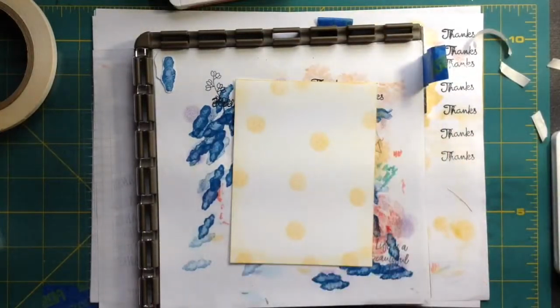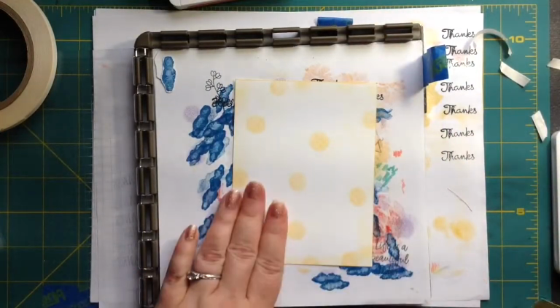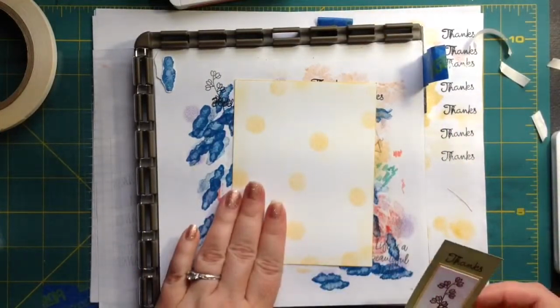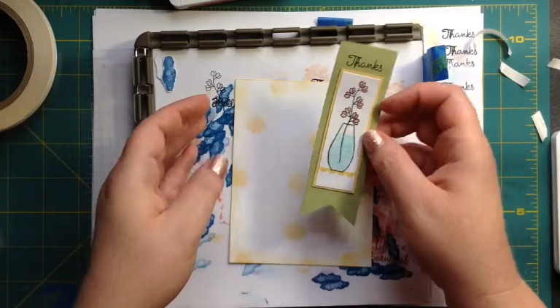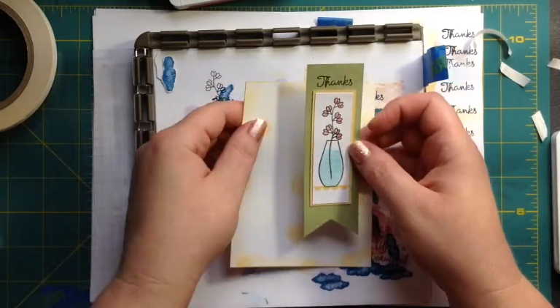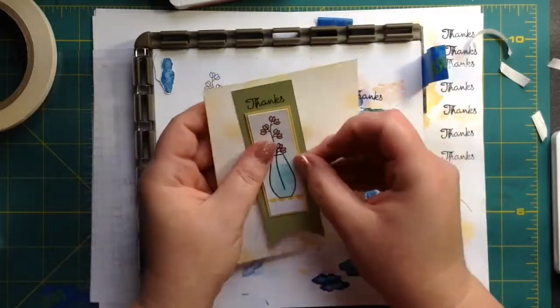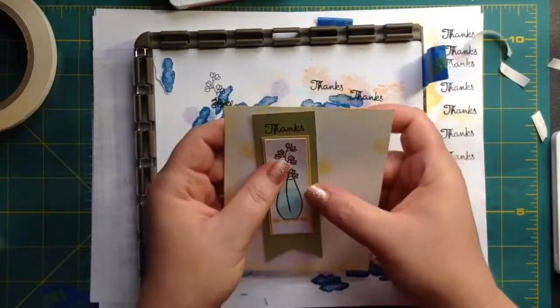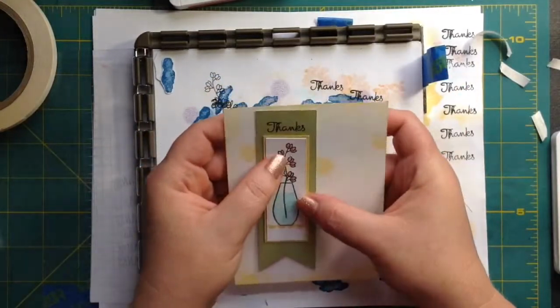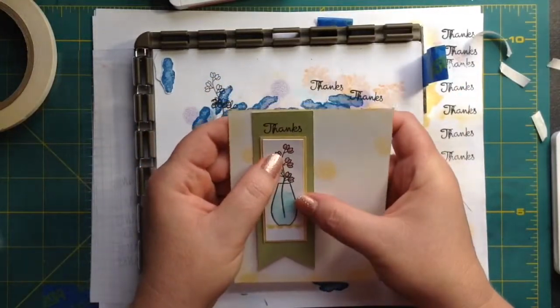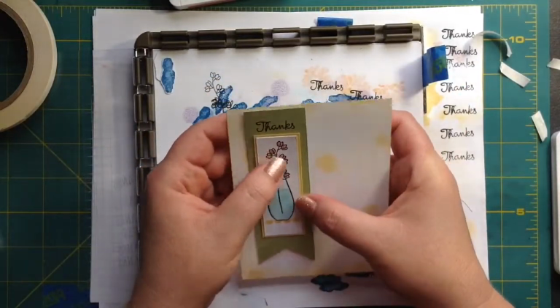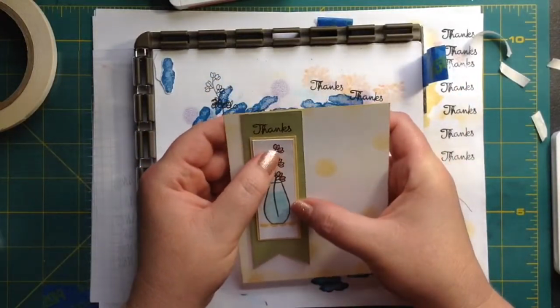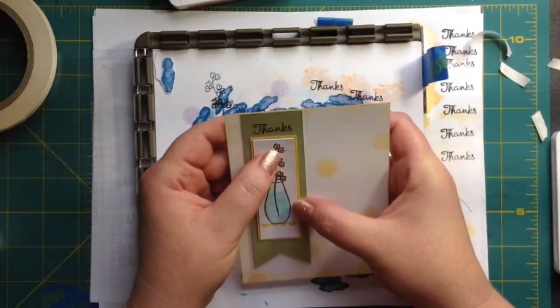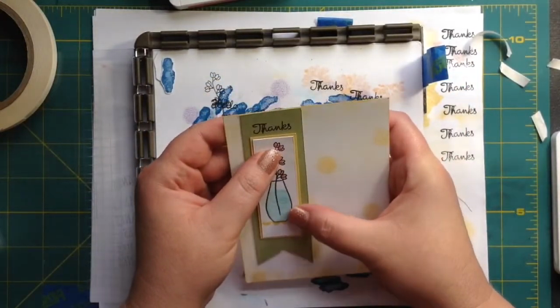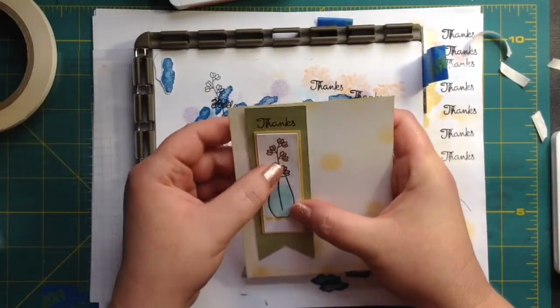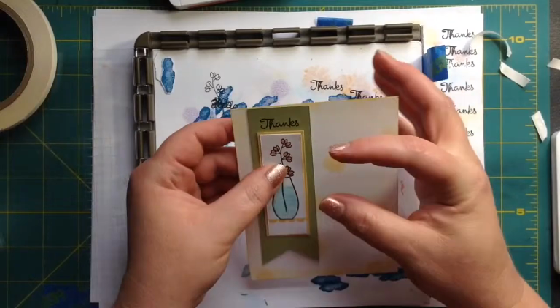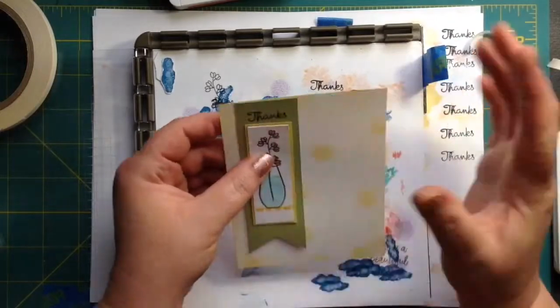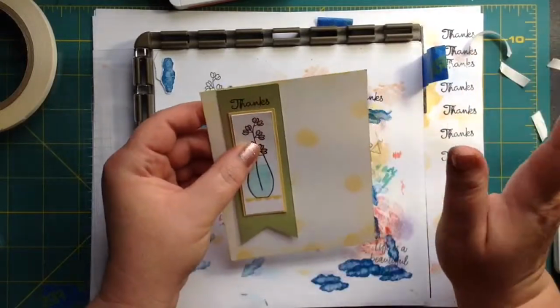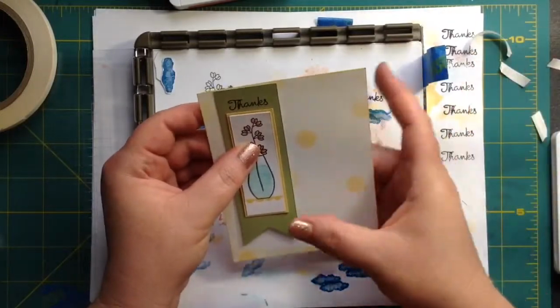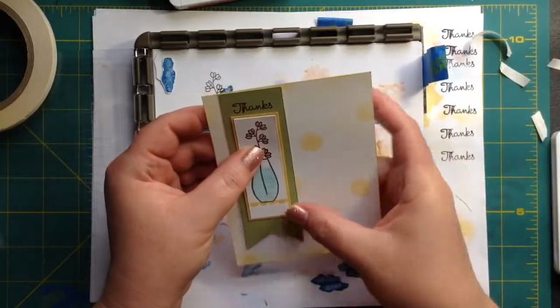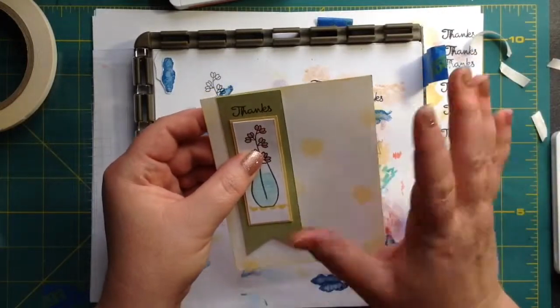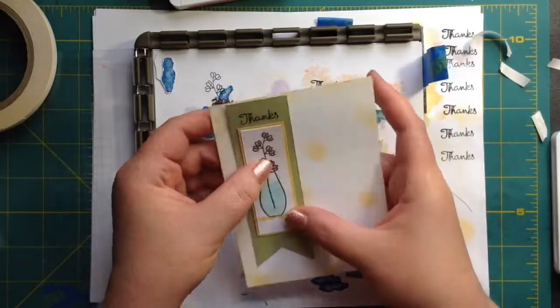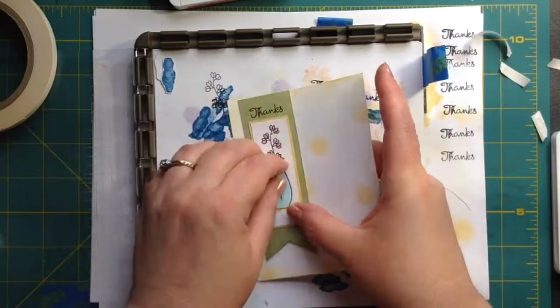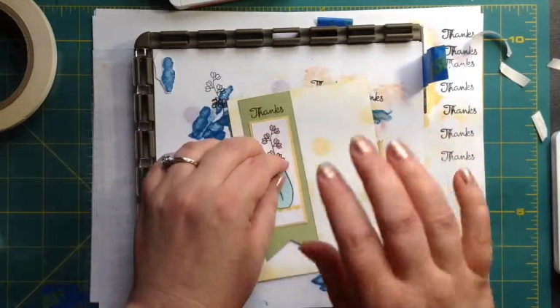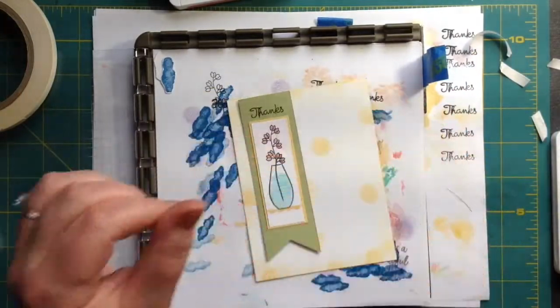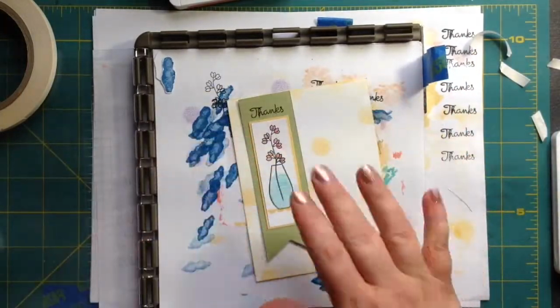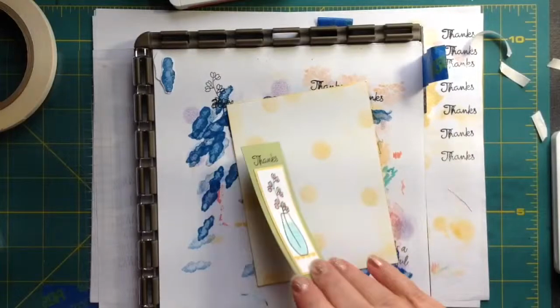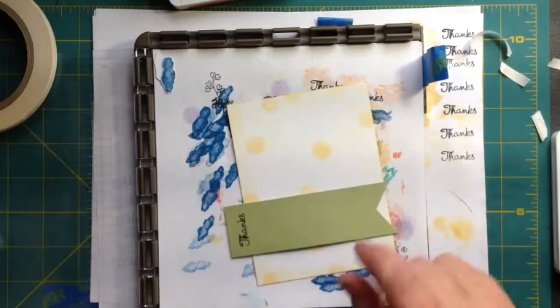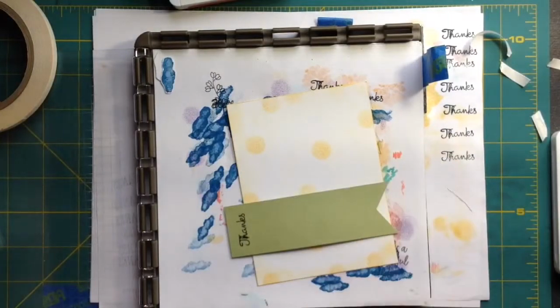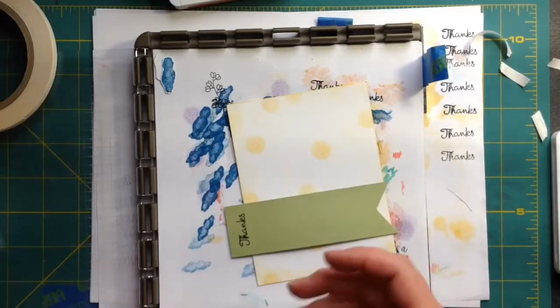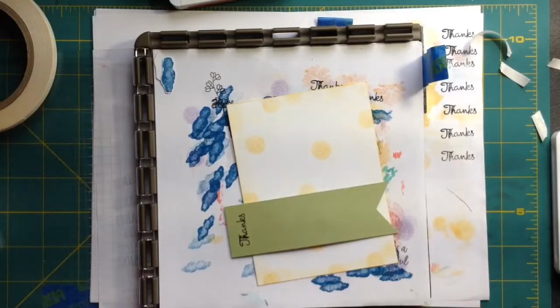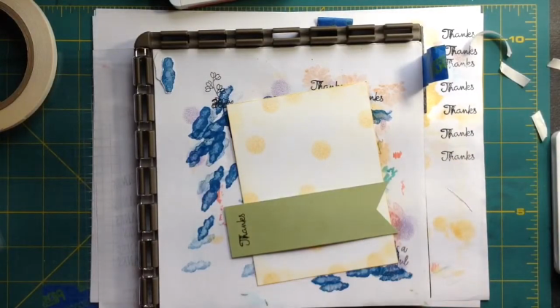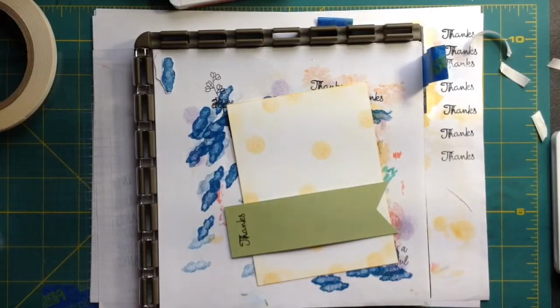Now we're going to bring our panel back in. We can just put it like this and I think it would be just fine, but to add some interest, we are not only going to pop it up — oh, I'm out of dimensionals. Hold on, I'll go get them.